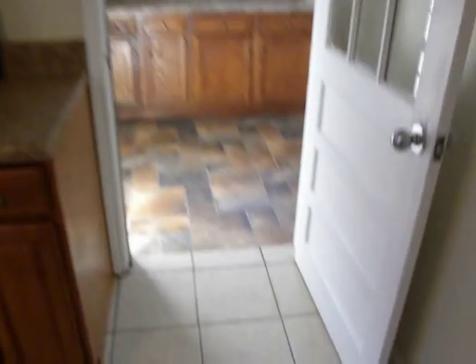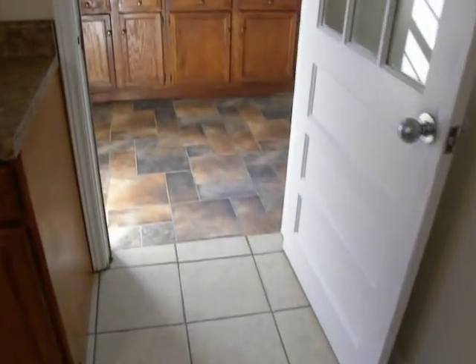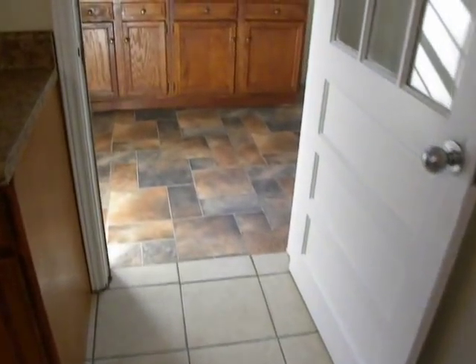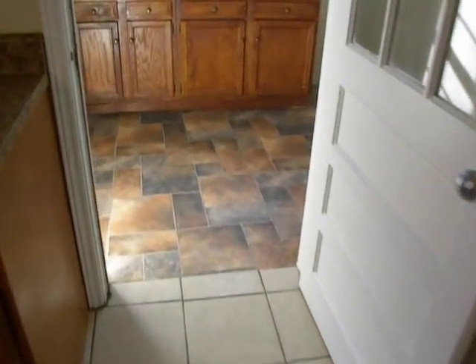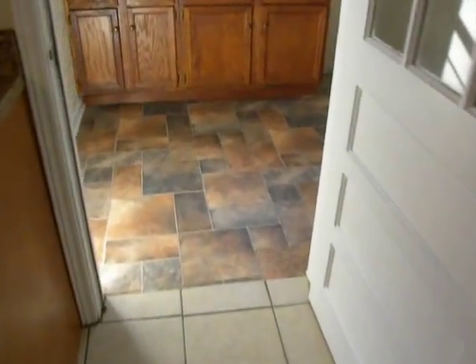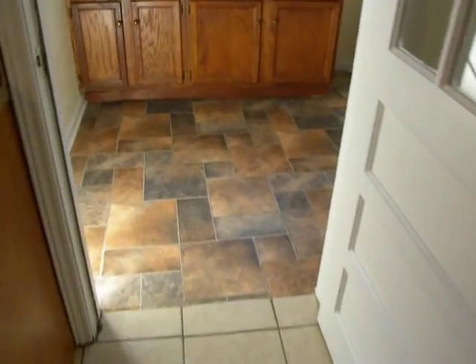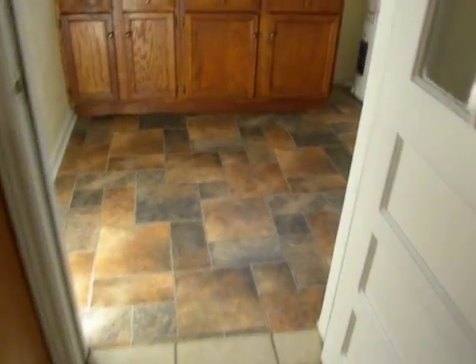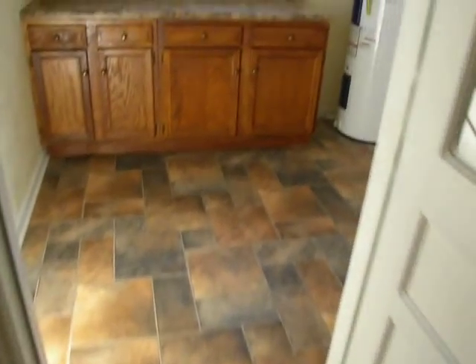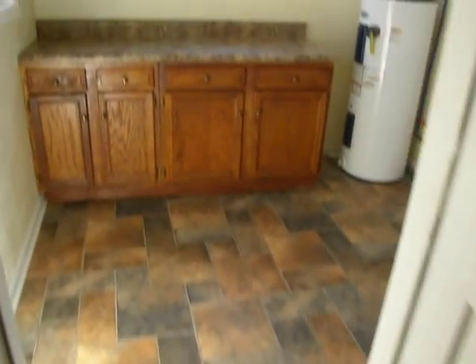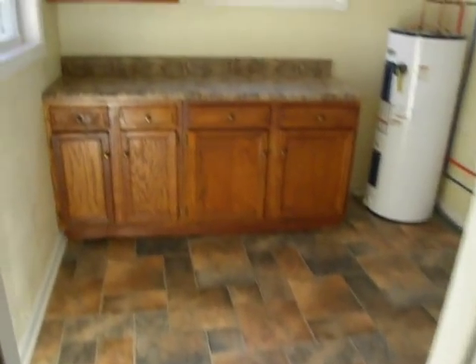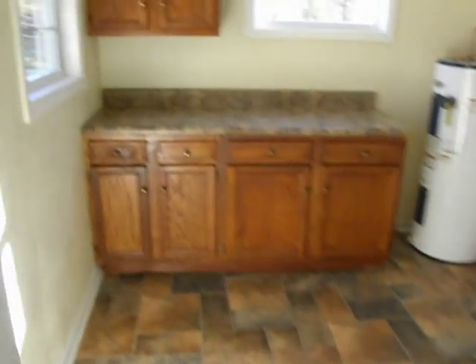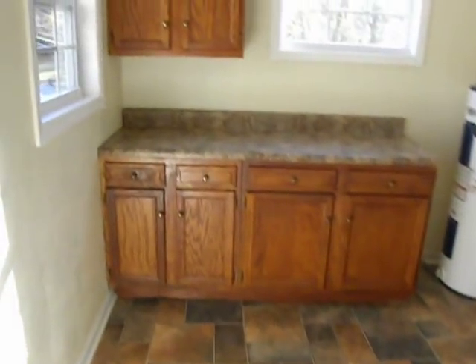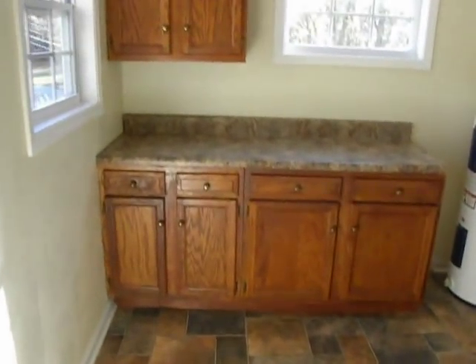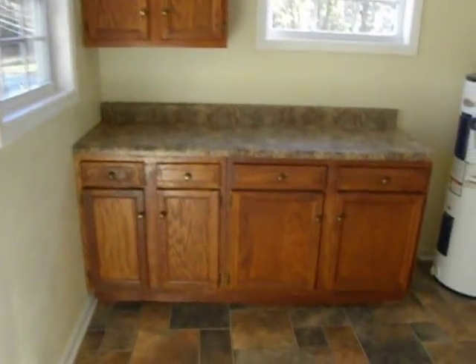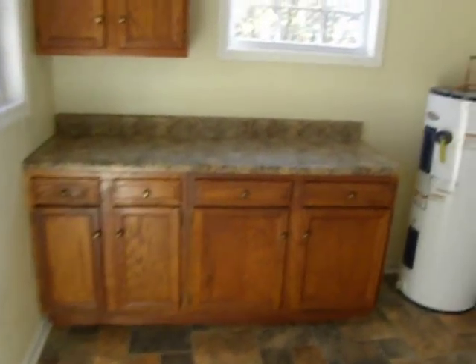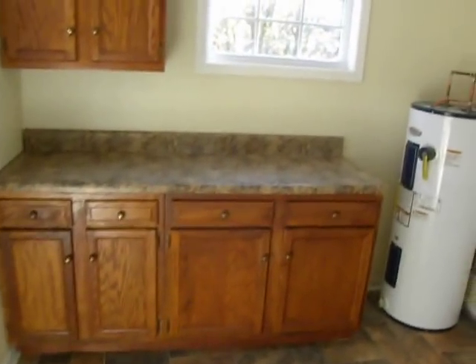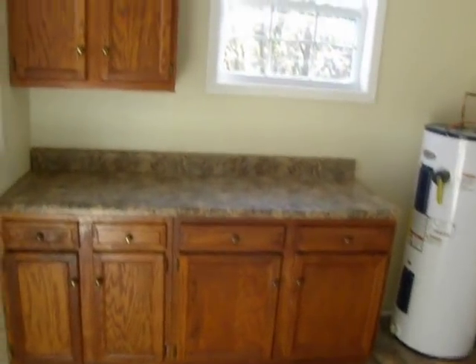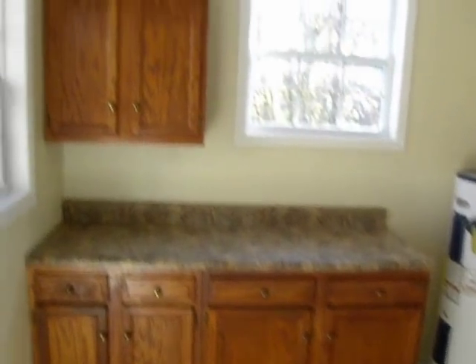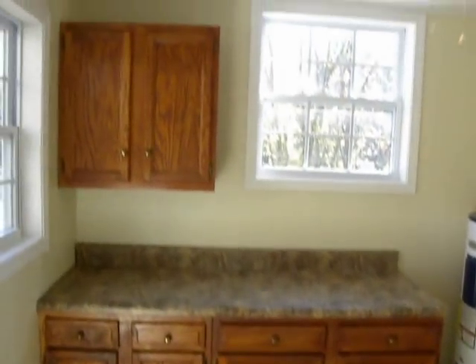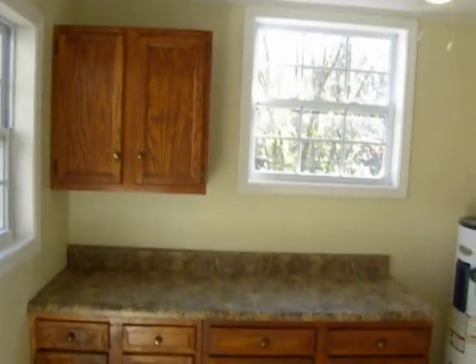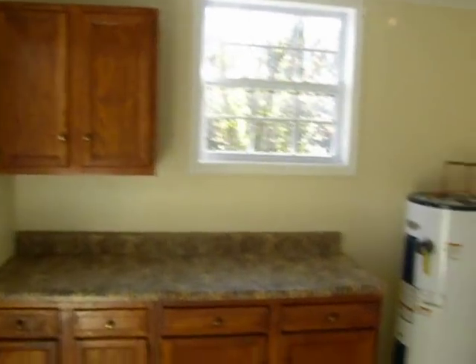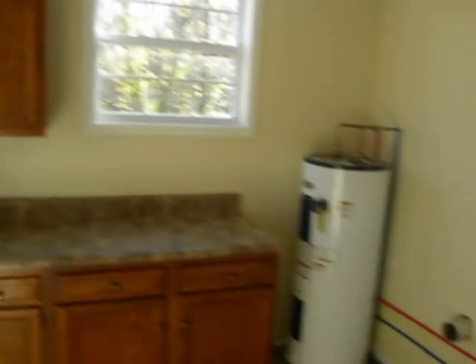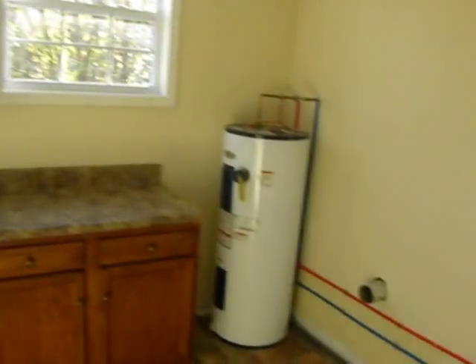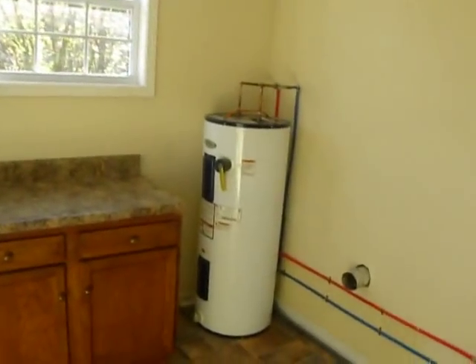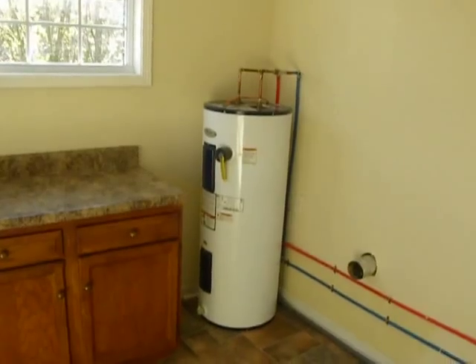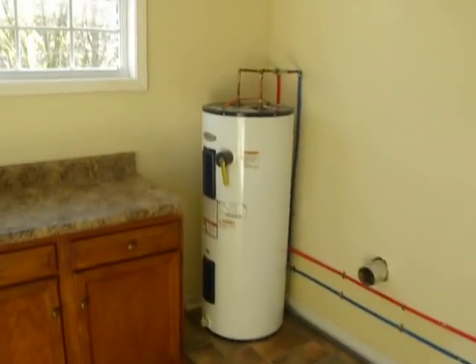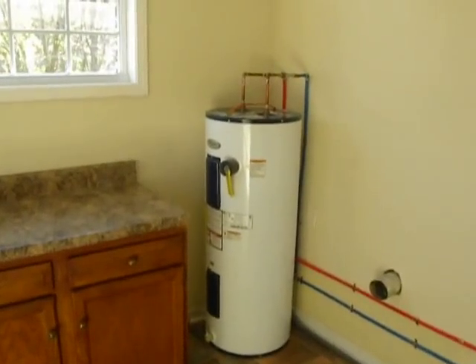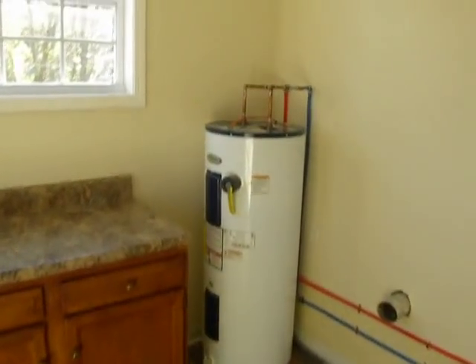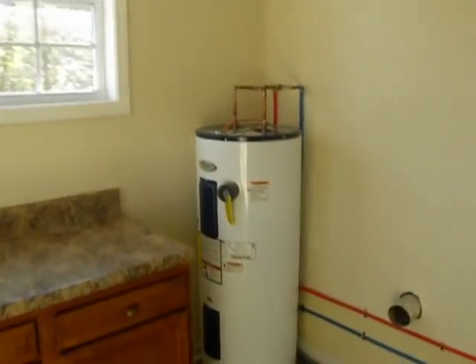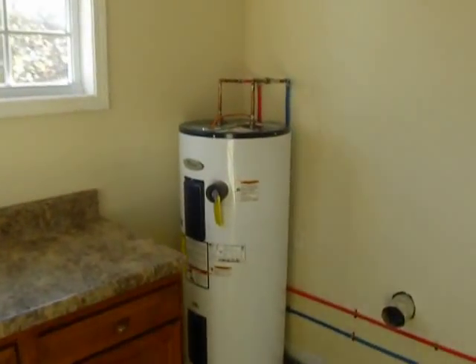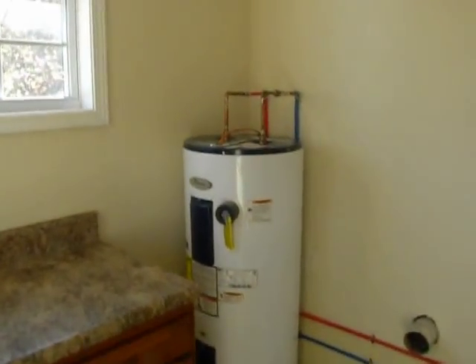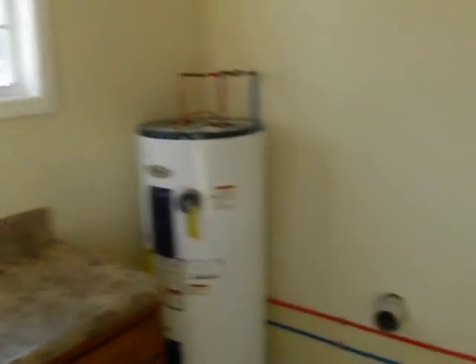Just outside of the kitchen sits the laundry room — vinyl flooring, kitchen-grade cabinets out here, your washer and dryer, and your water heater.